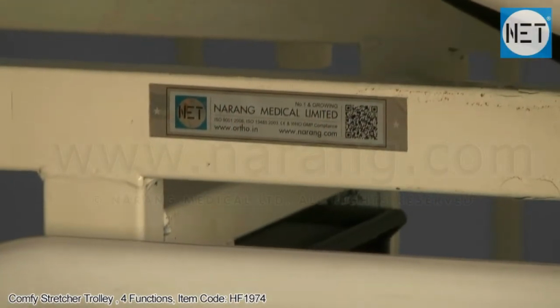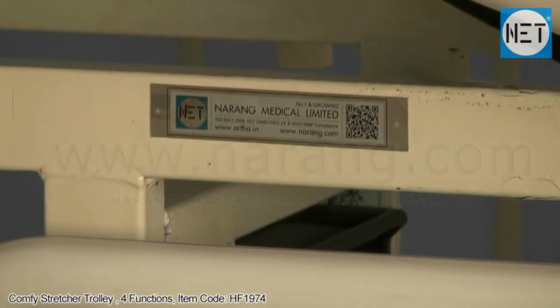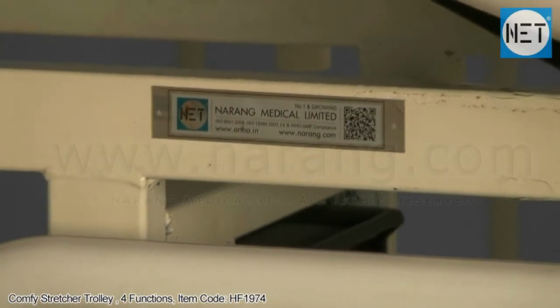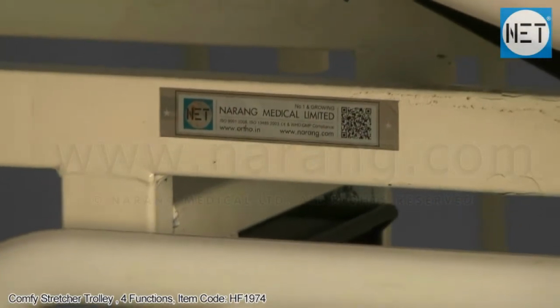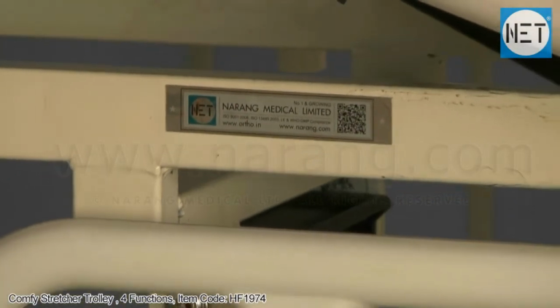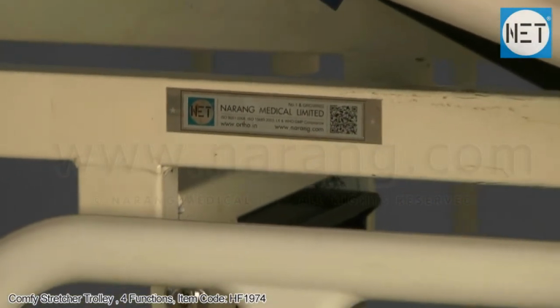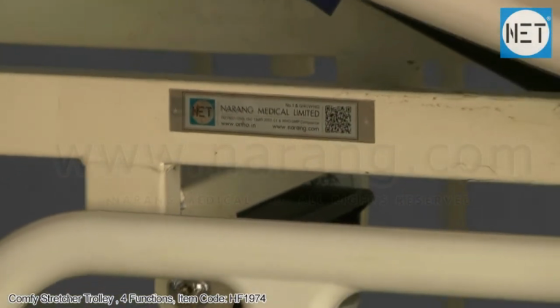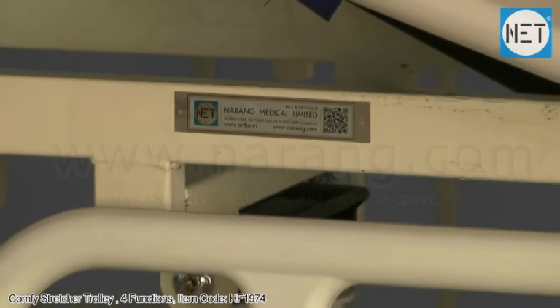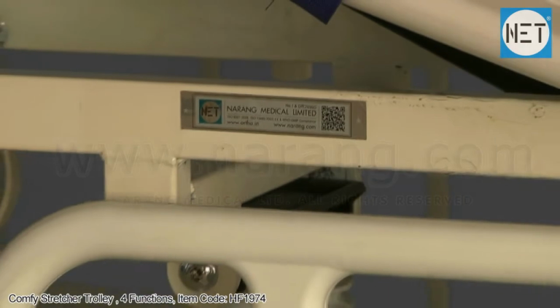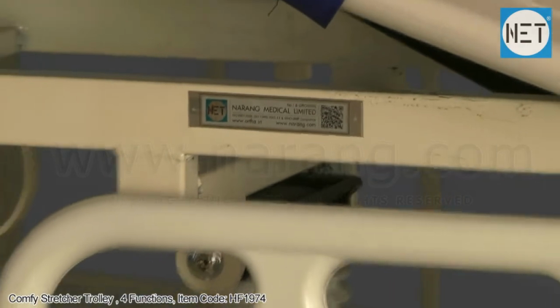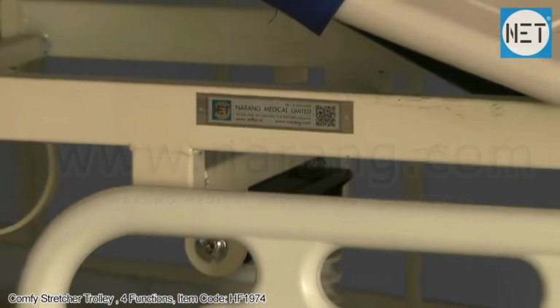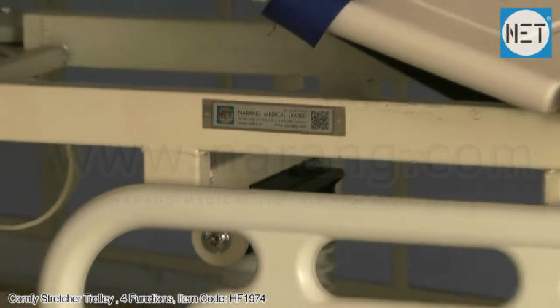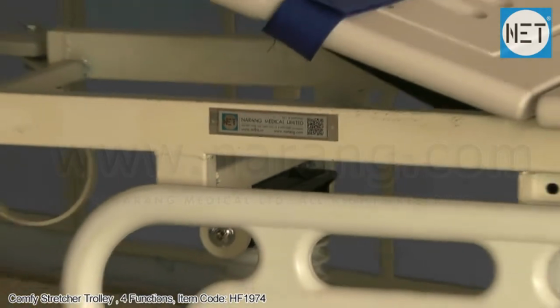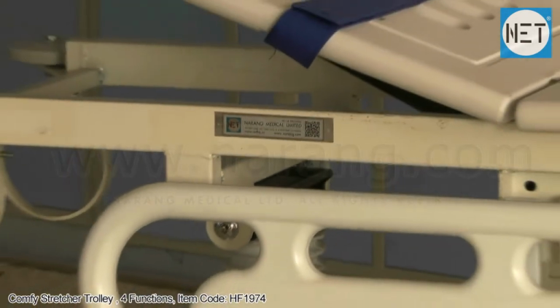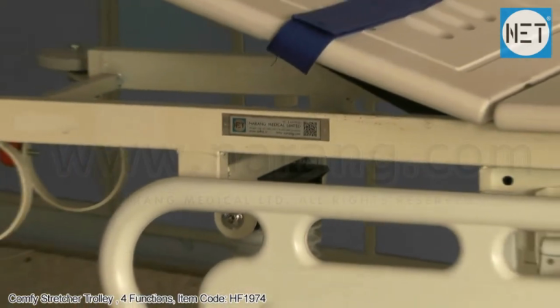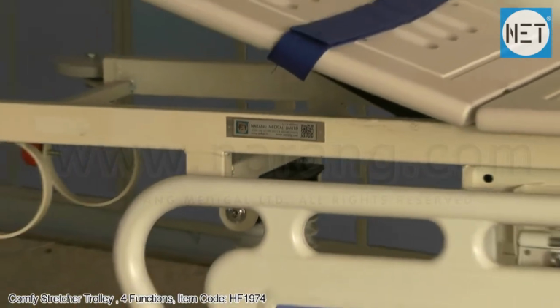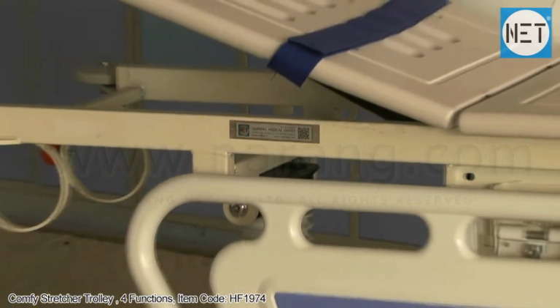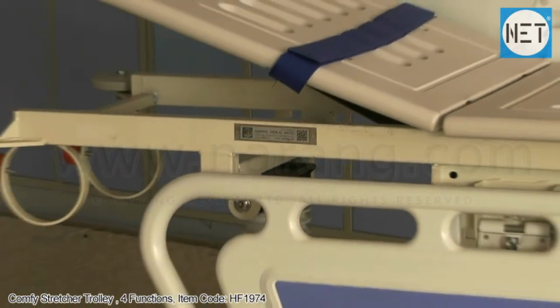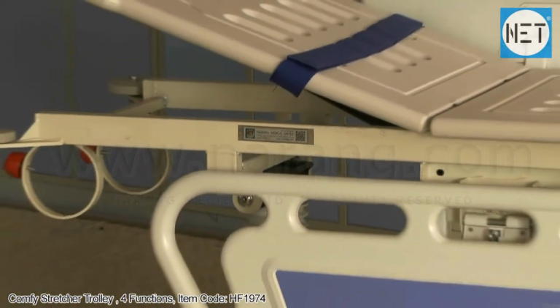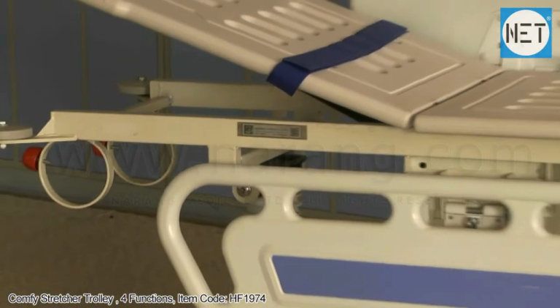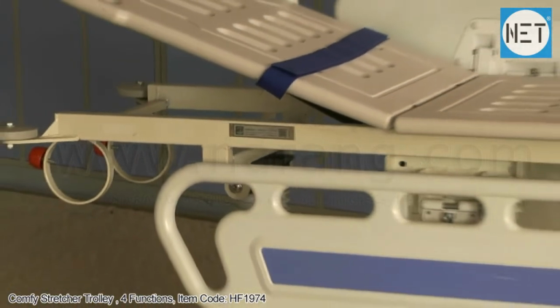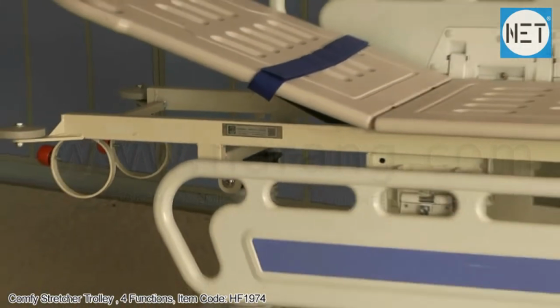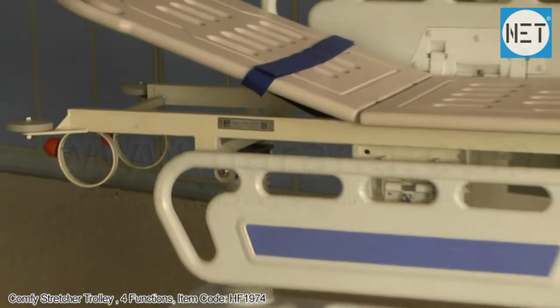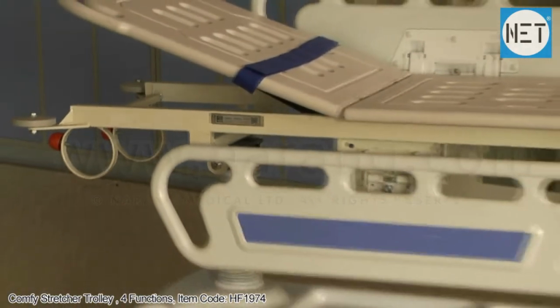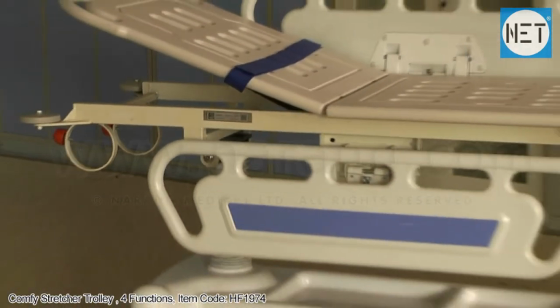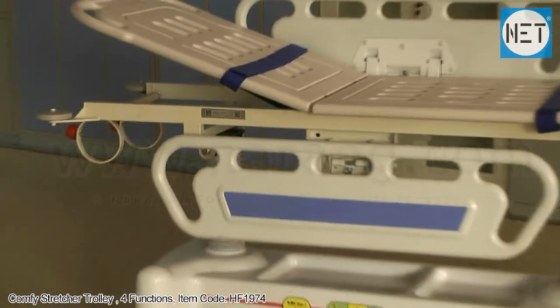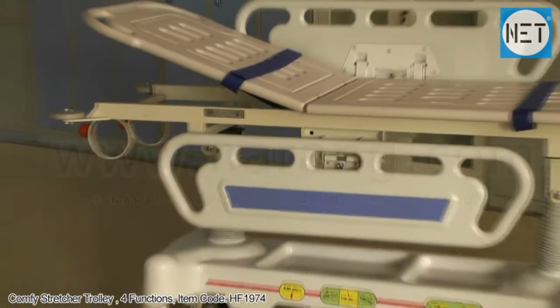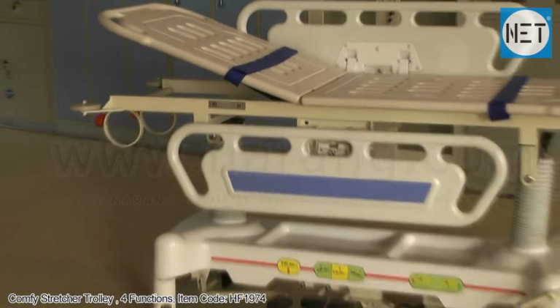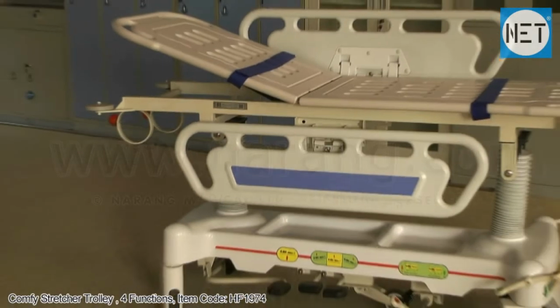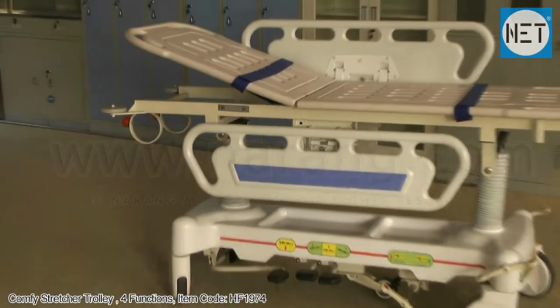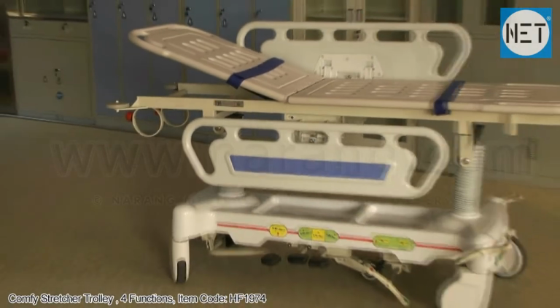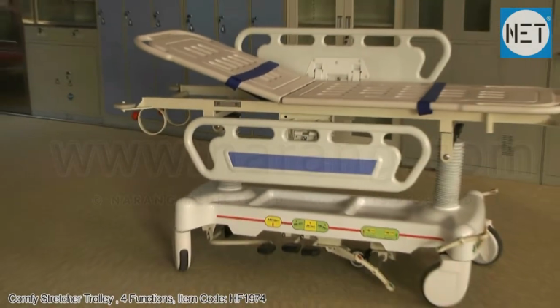NET HF1974 Comfy Stretcher Trolley with four functions. It is a hydraulic stretcher trolley.